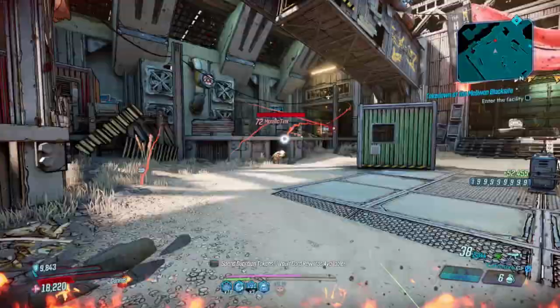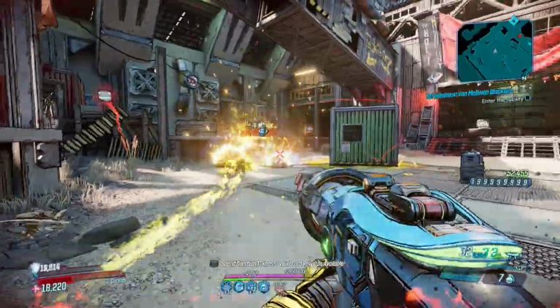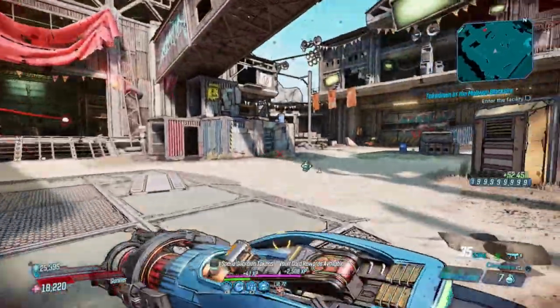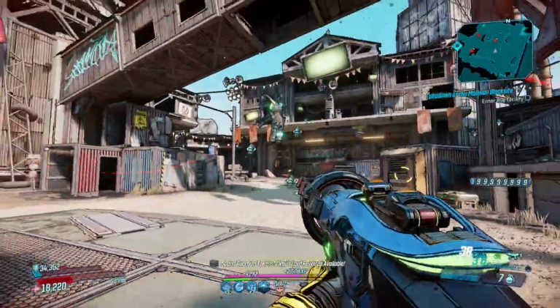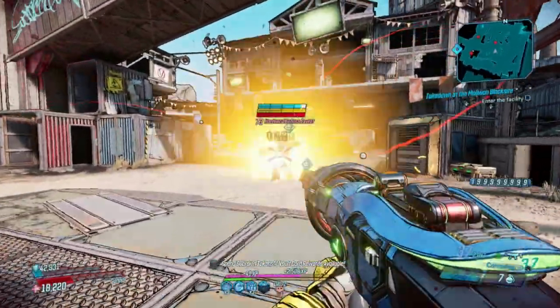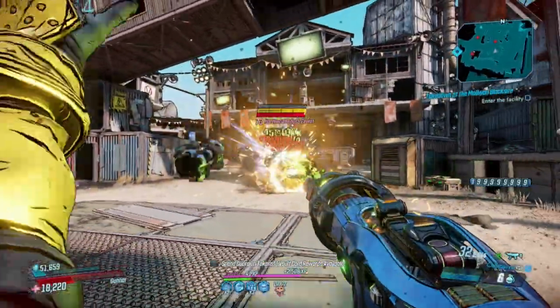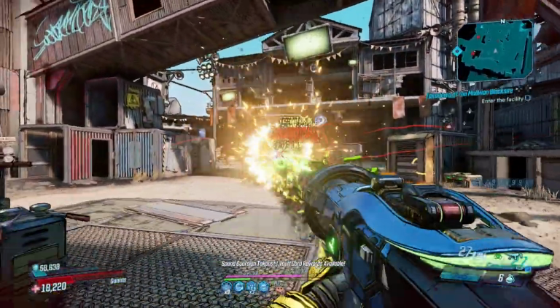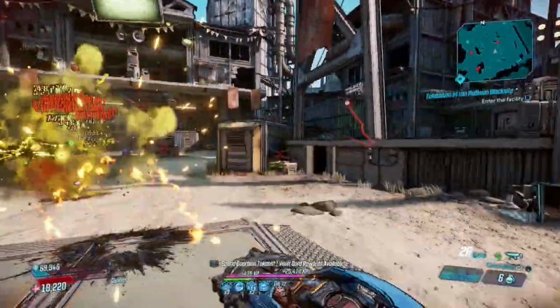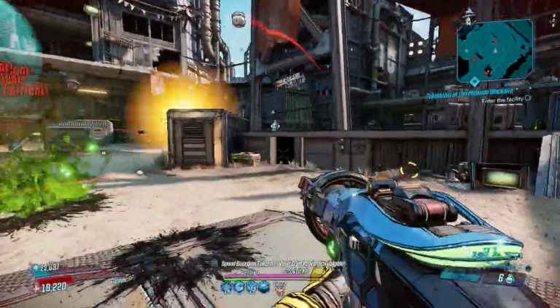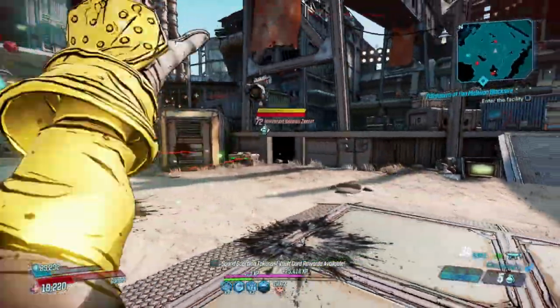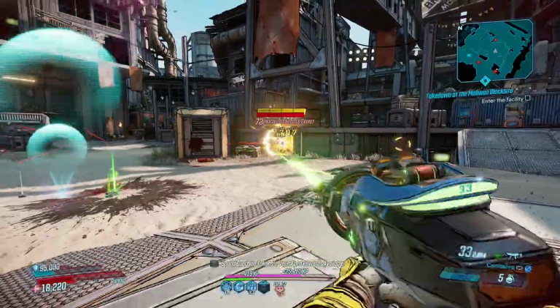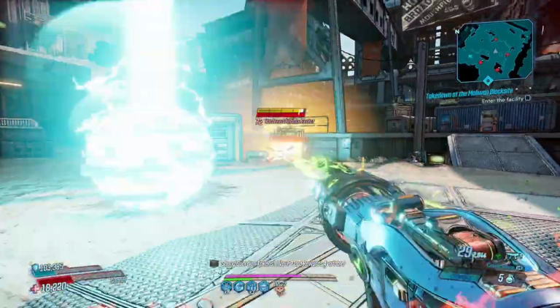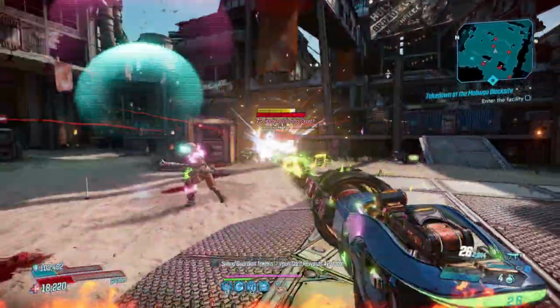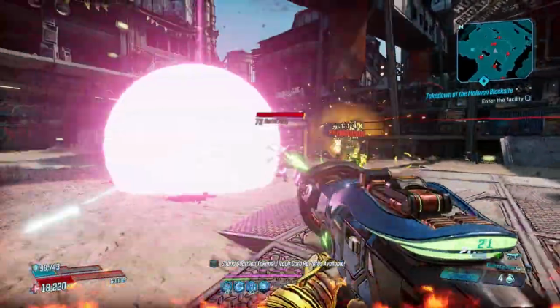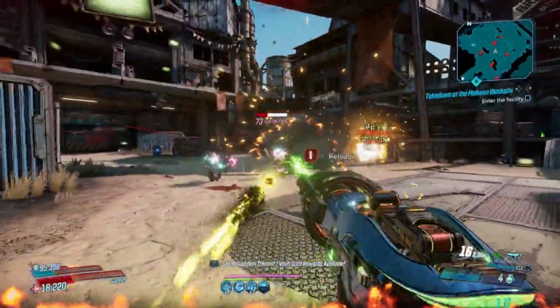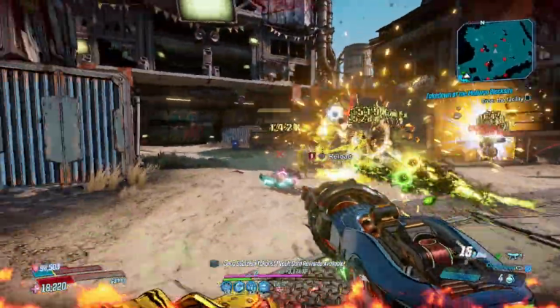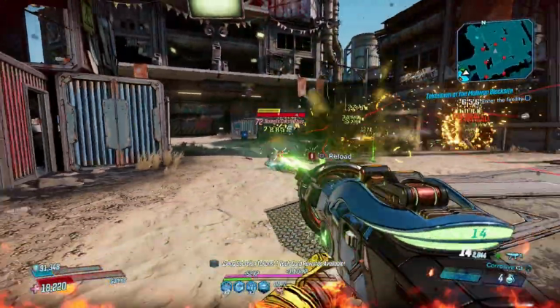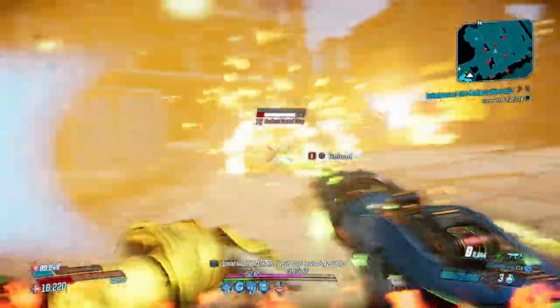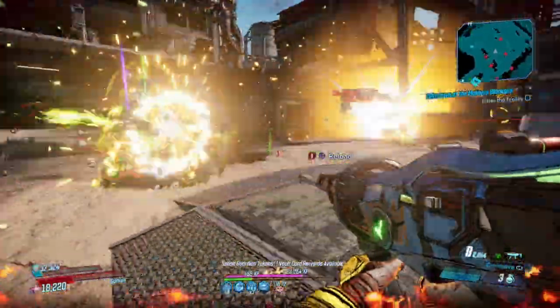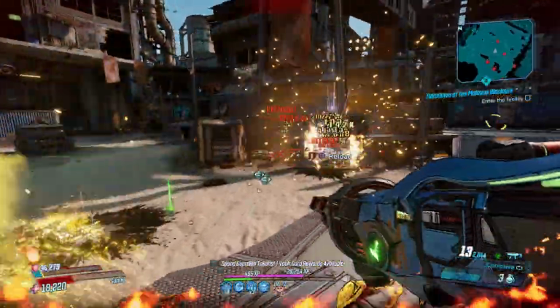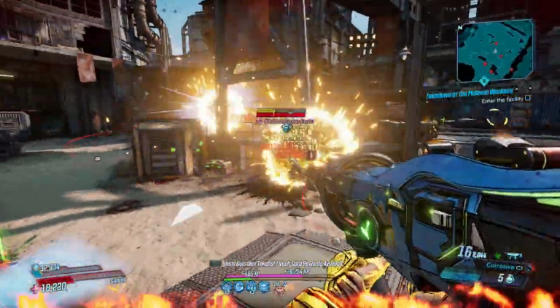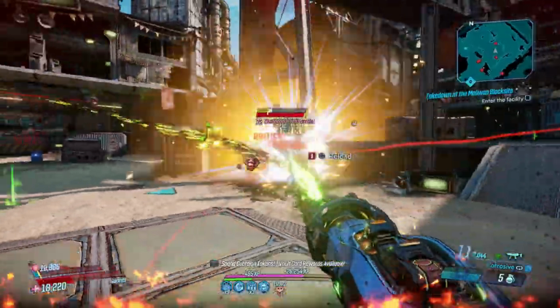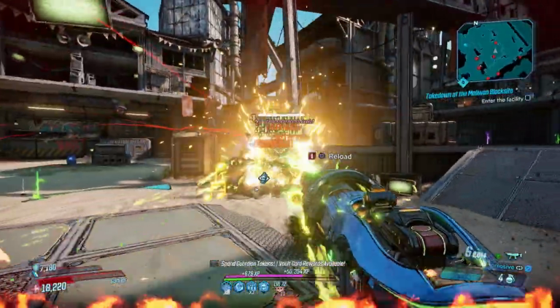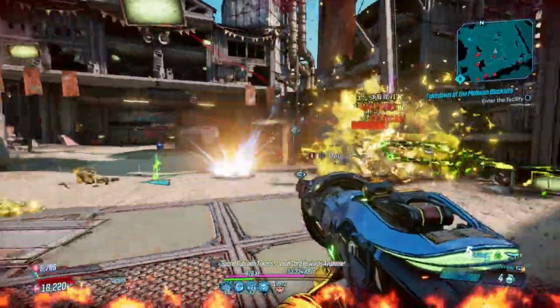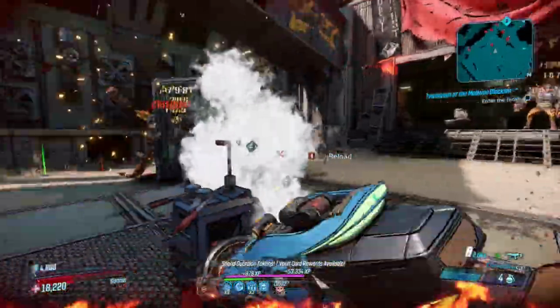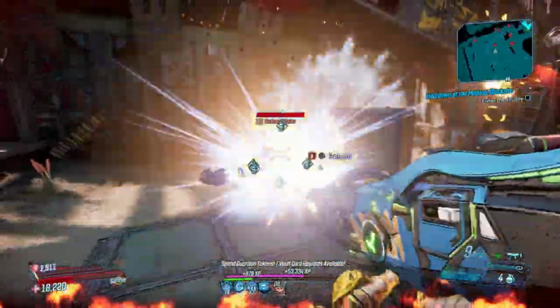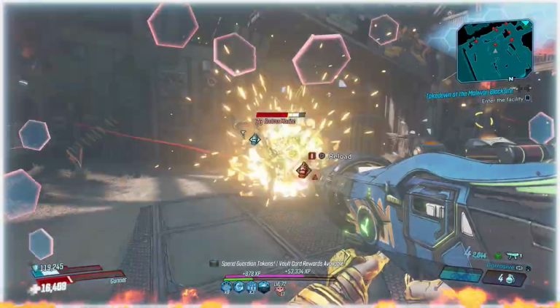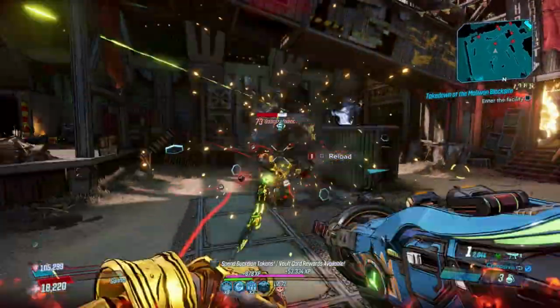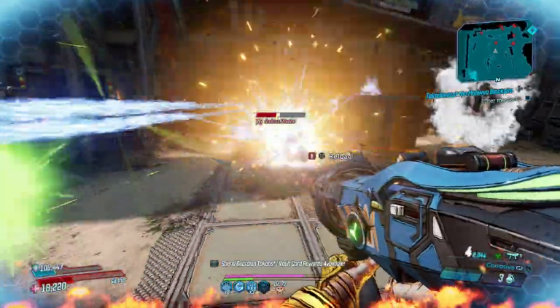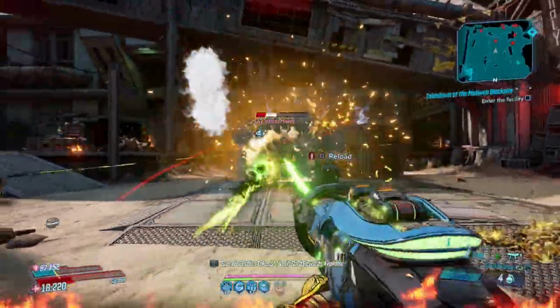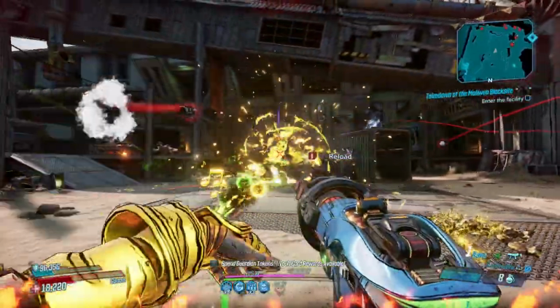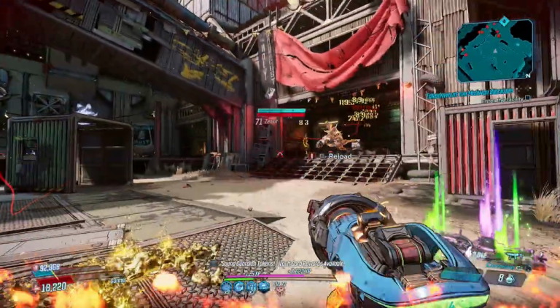While equipped, it grants your critical hits a 25% chance to drop a micro grenade at the feet of your target, which explode after a short time. Moze knows why this is such a big deal and it all boils down to explosifying every available source of damage.